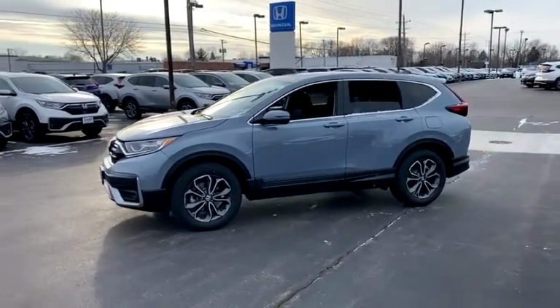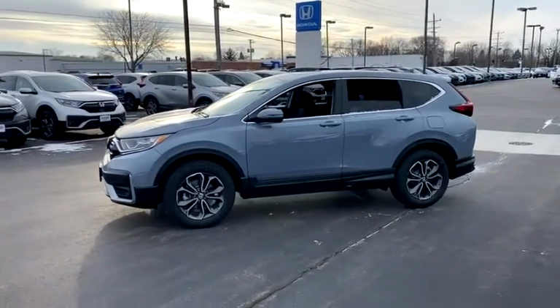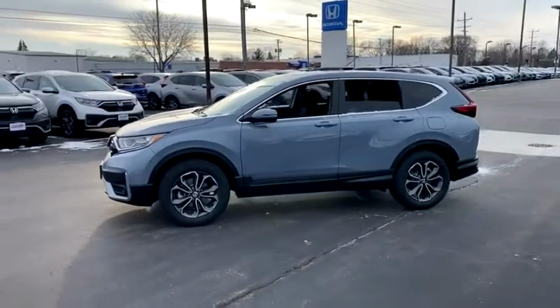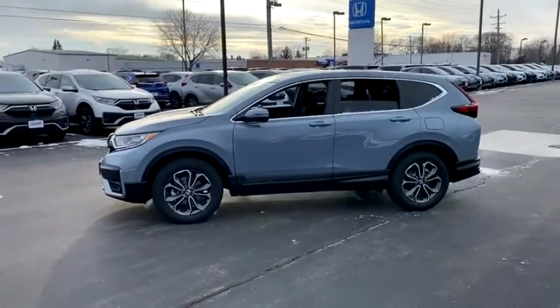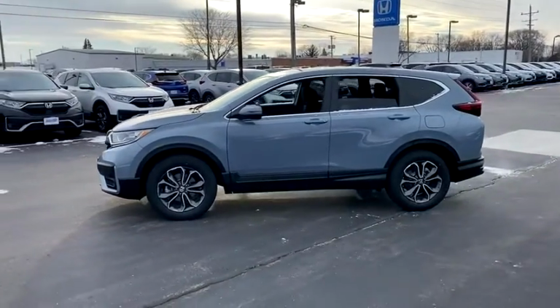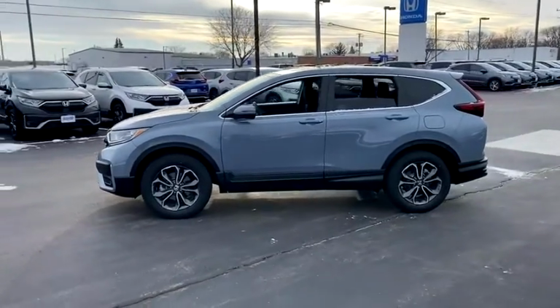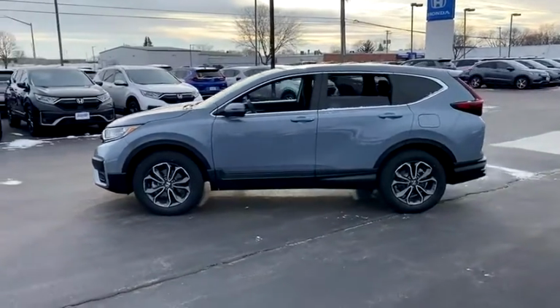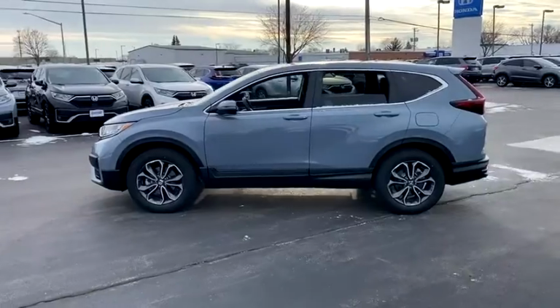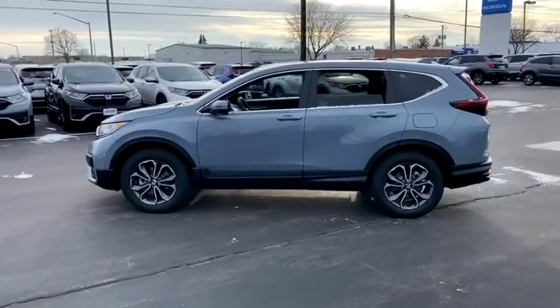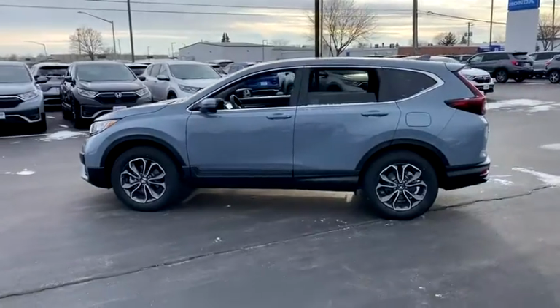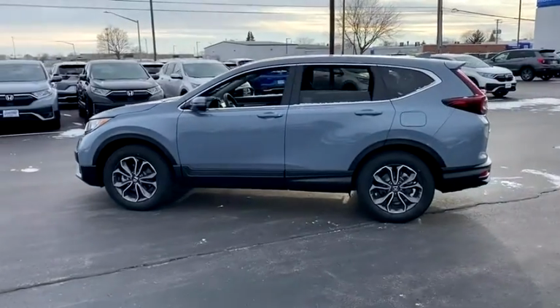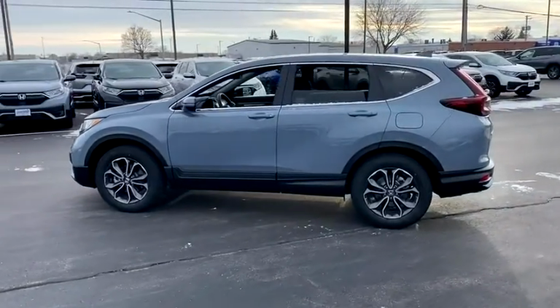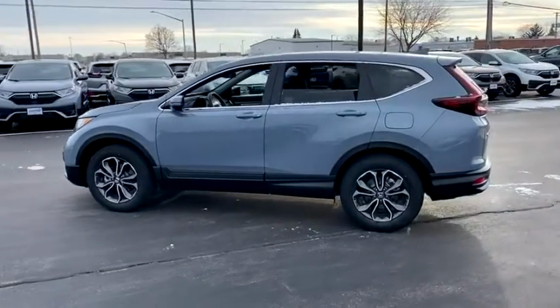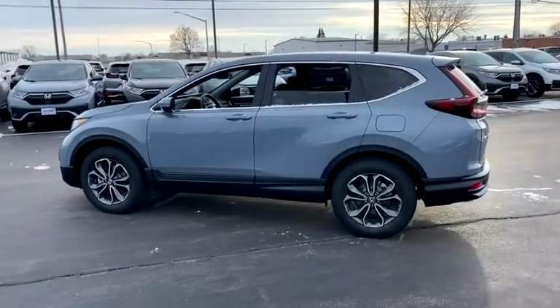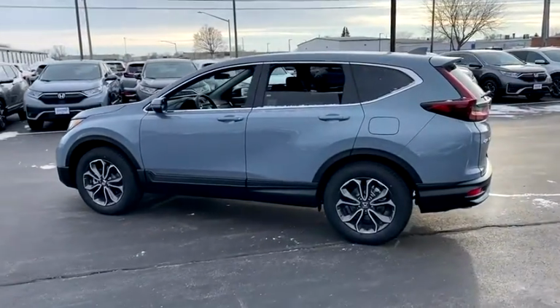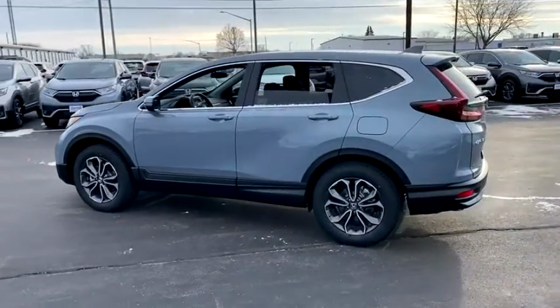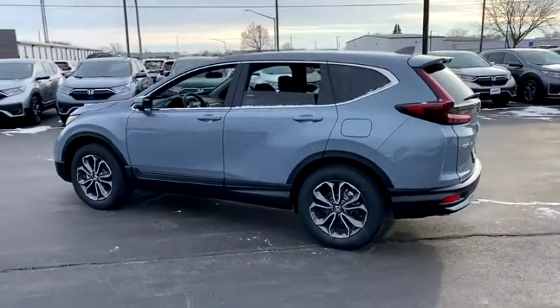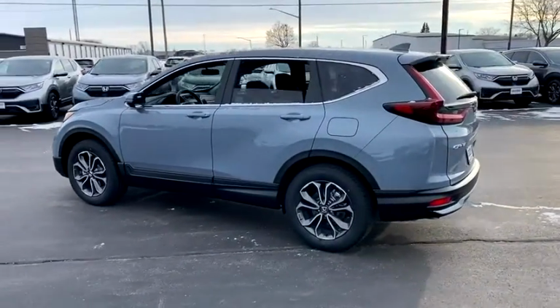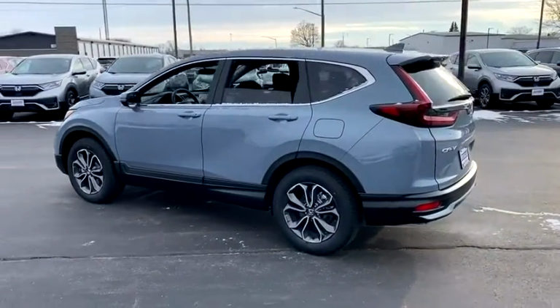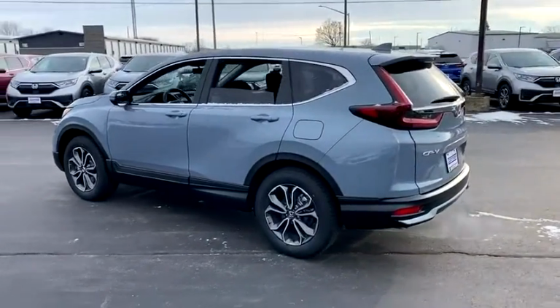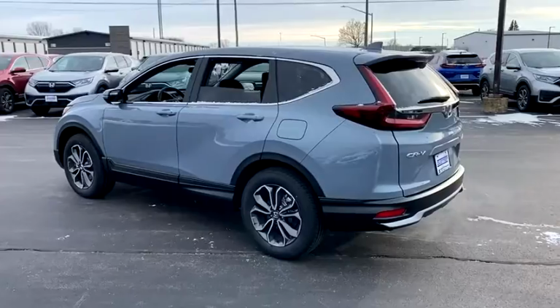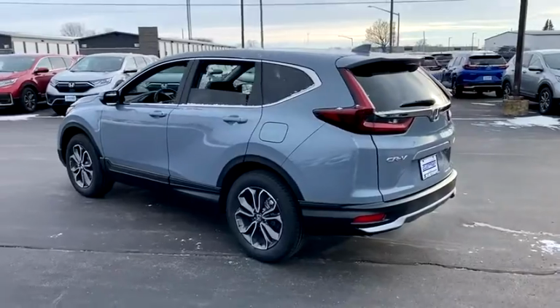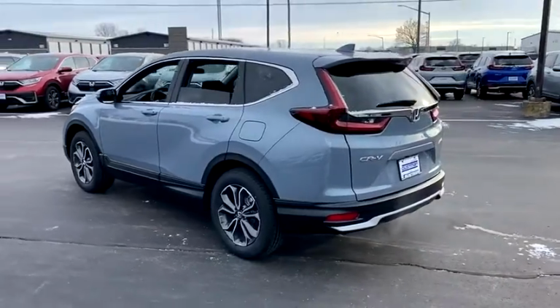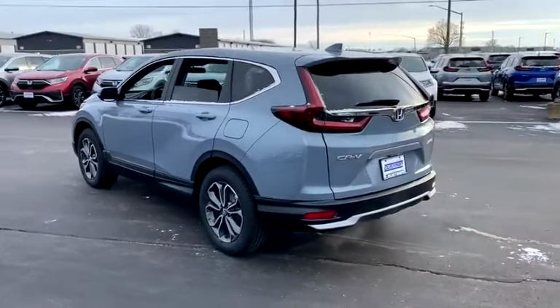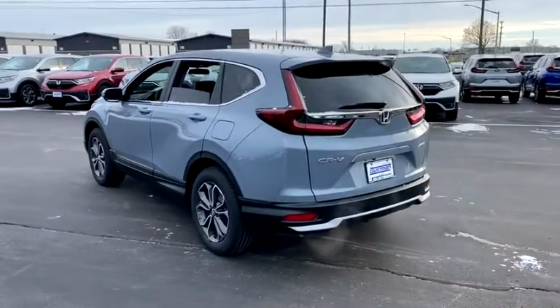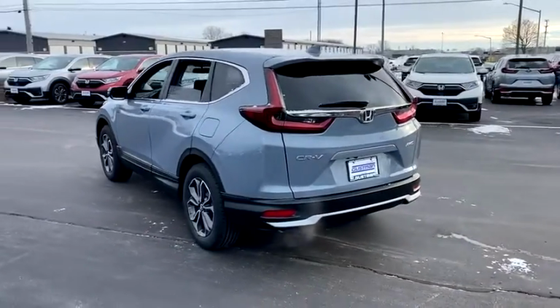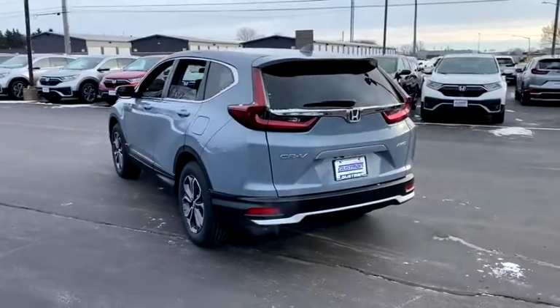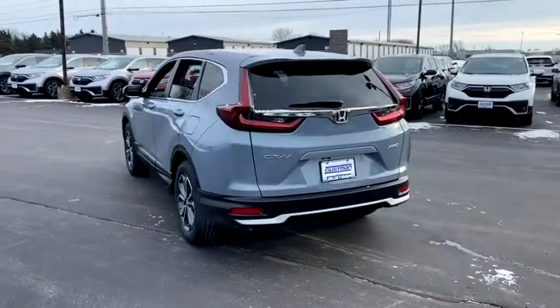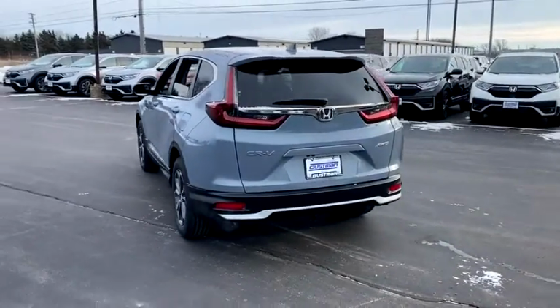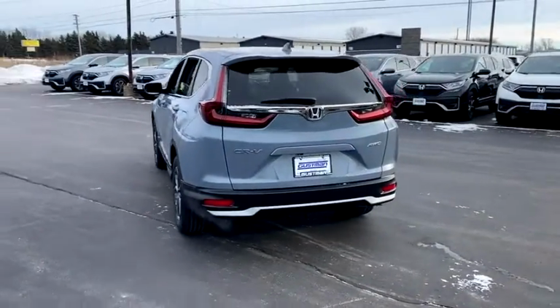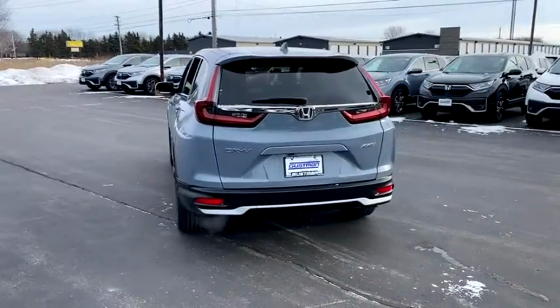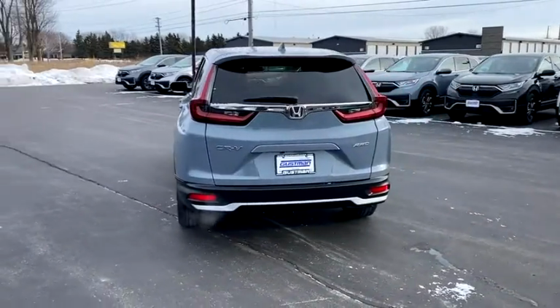Here are some of this vehicle's great options: tire pressure monitor, turbocharged, all-wheel drive, heated mirrors, aluminum wheels, rear spoiler, remote engine start, brake assist, and traction control.